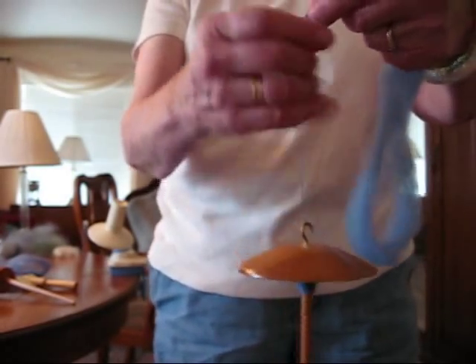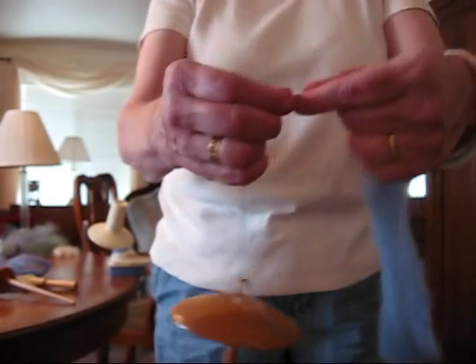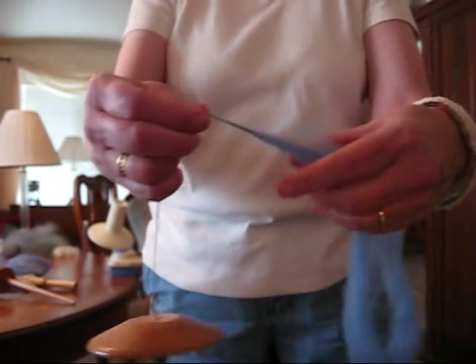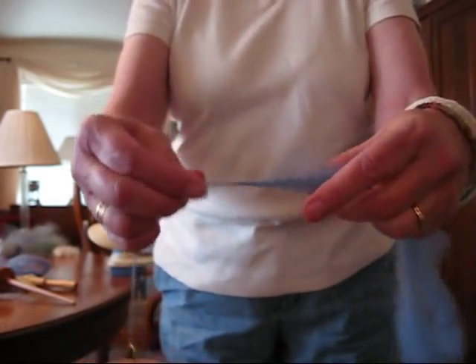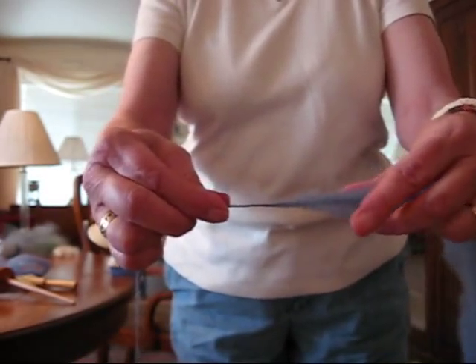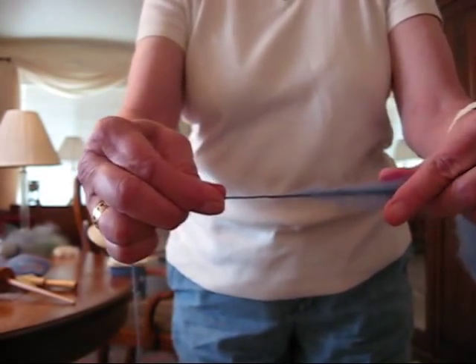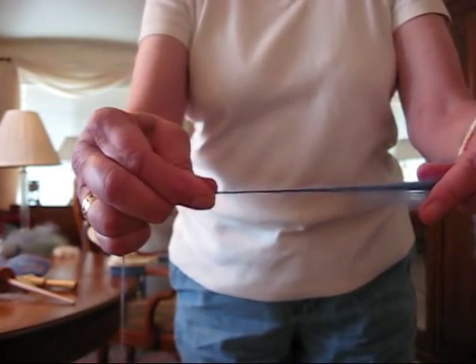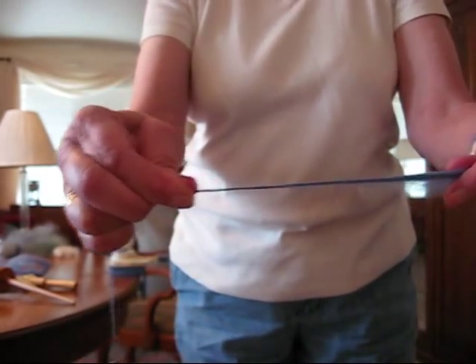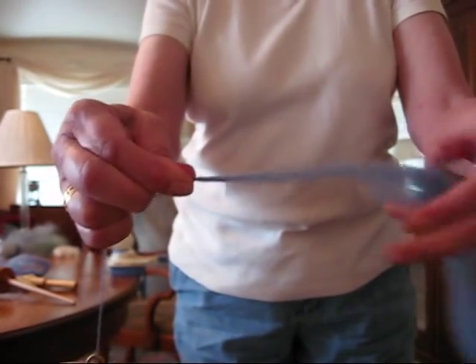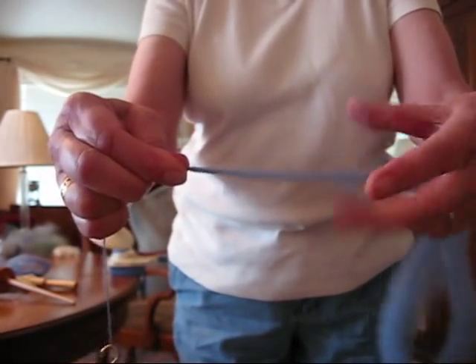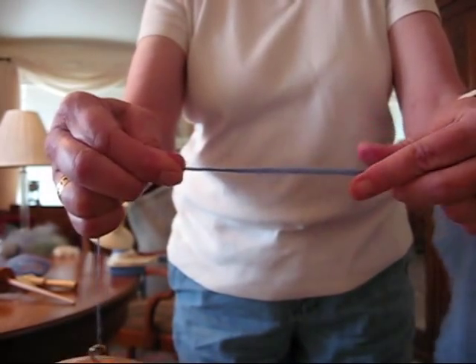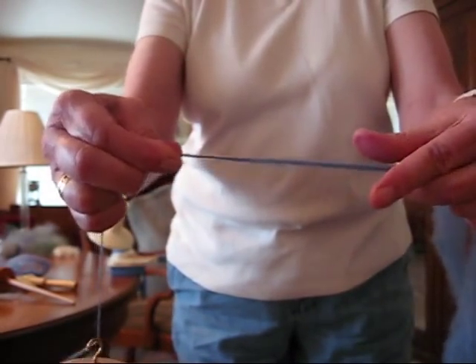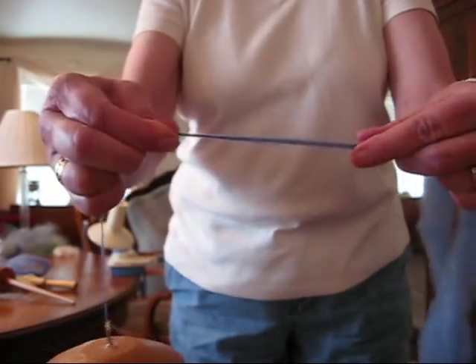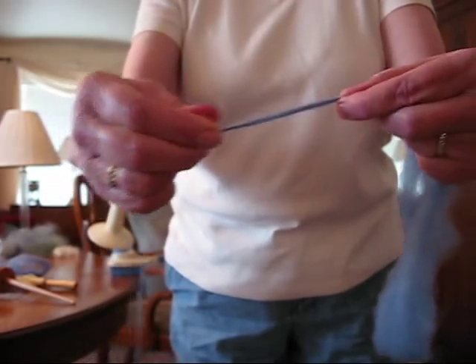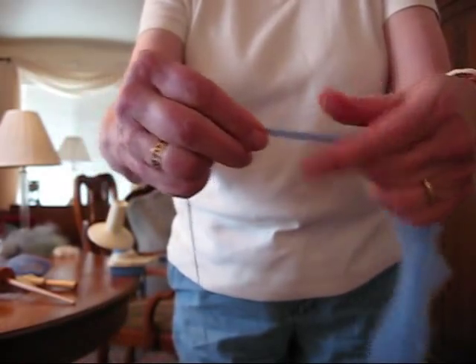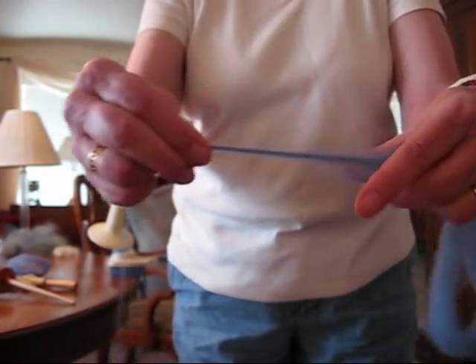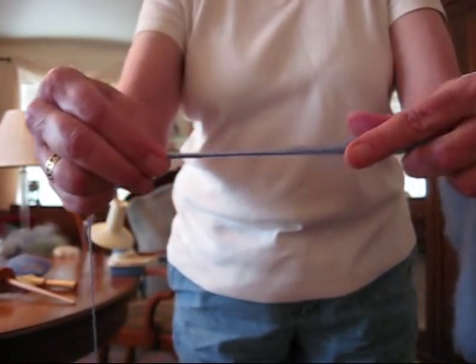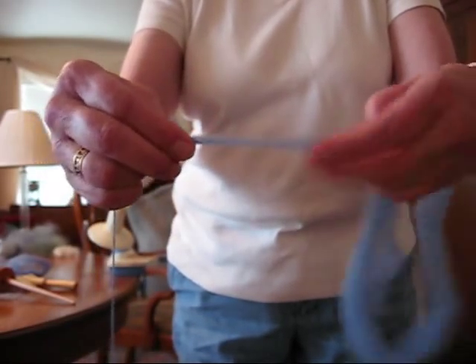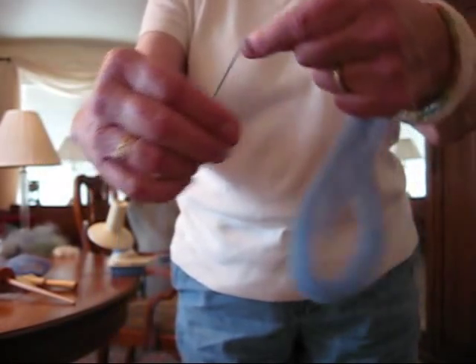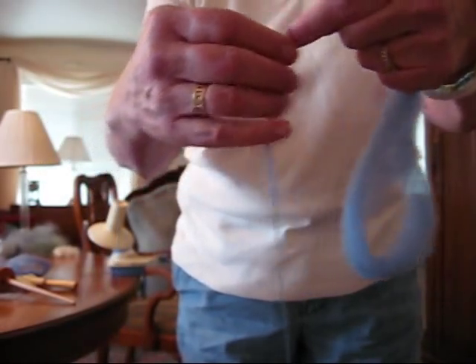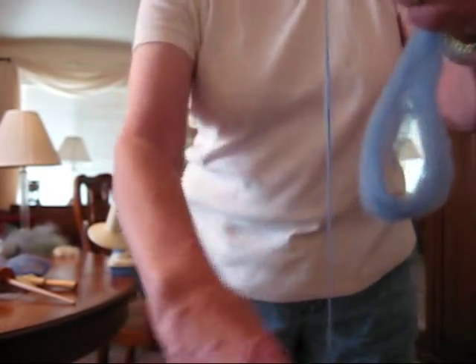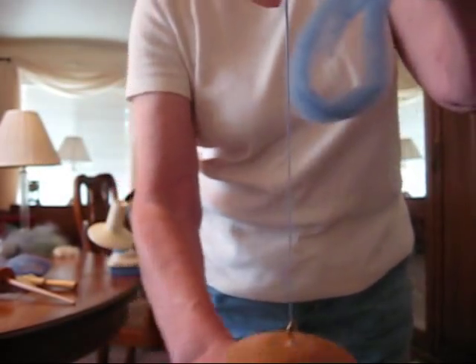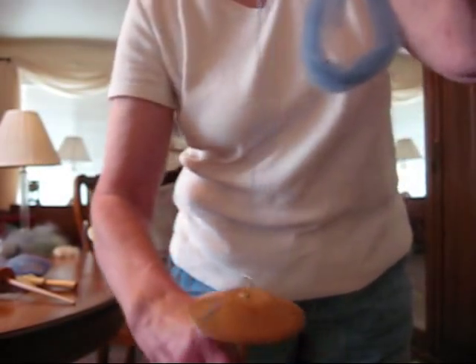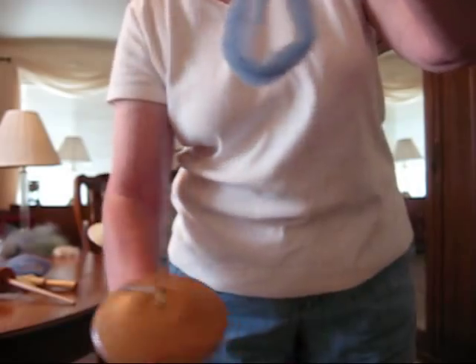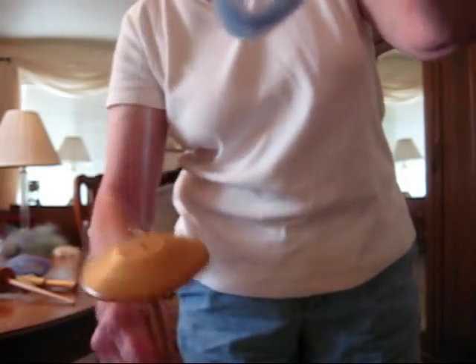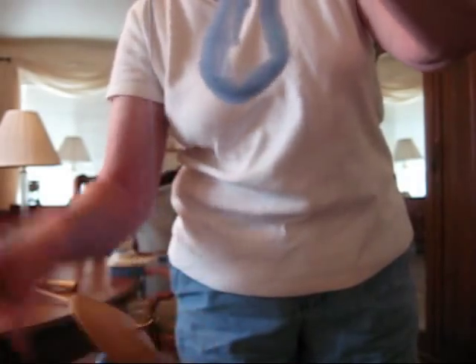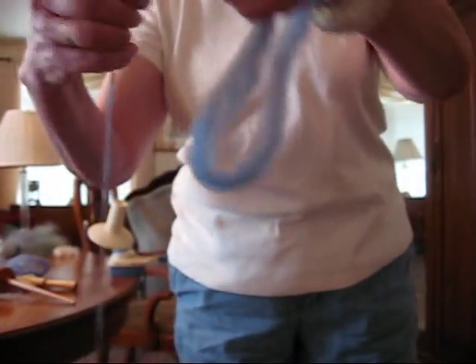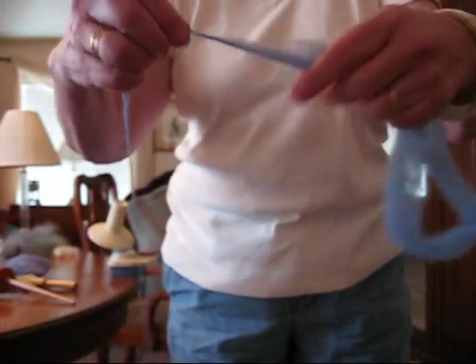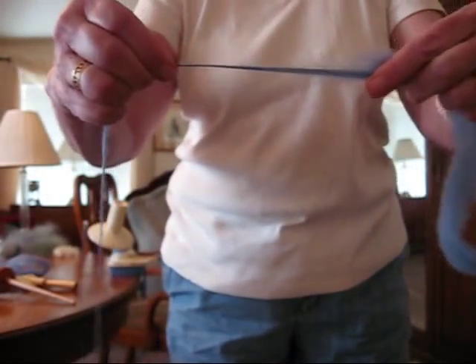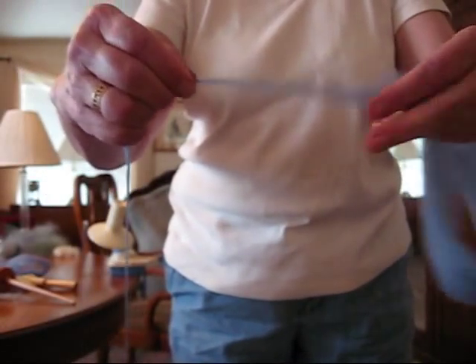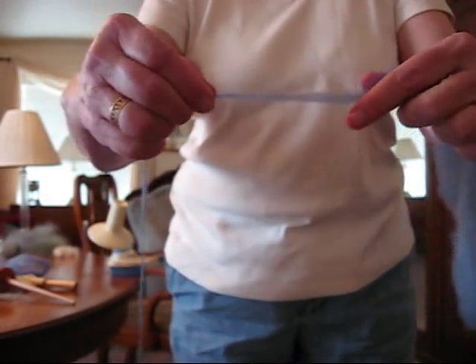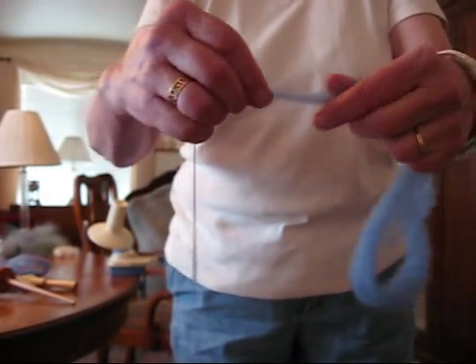I'm going to let it dangle so I can work up close. I'm just drafting out the fibers and letting the twist come up. This is kind of unwinding more than I want it to so I'm going to let it spin.